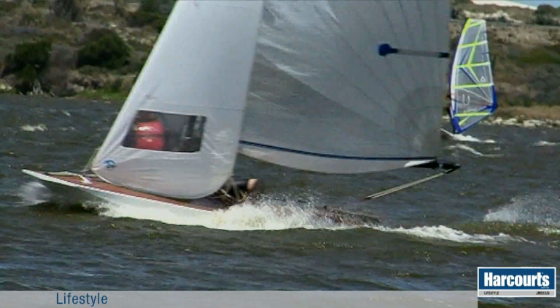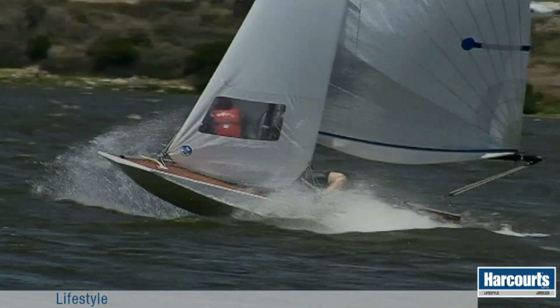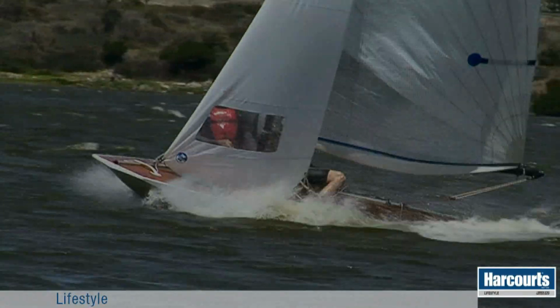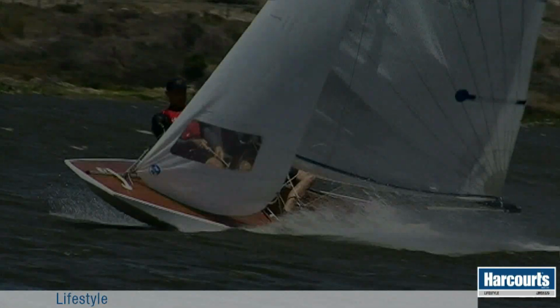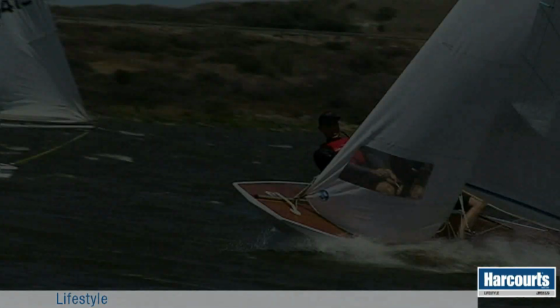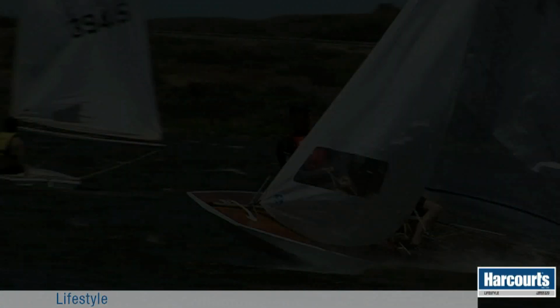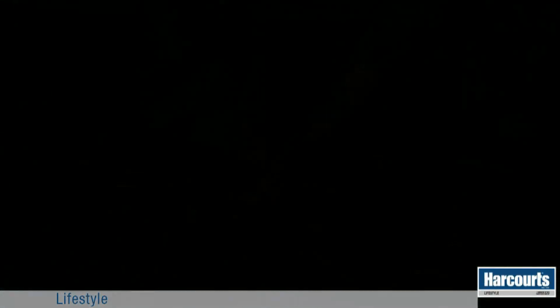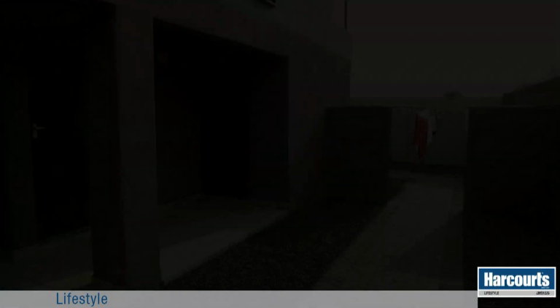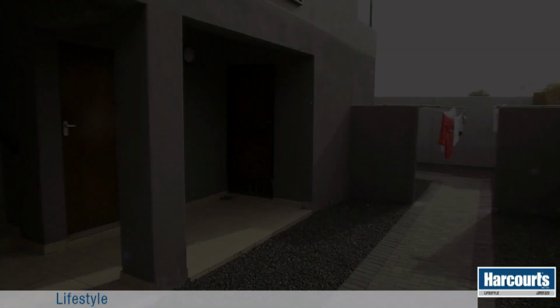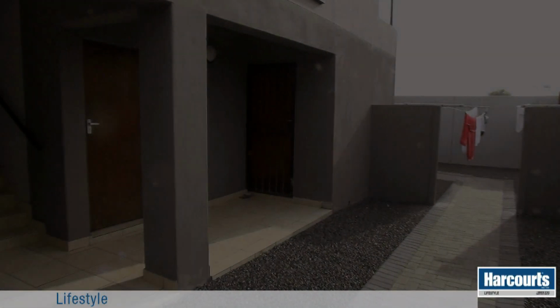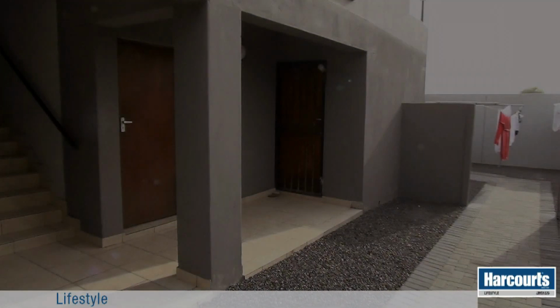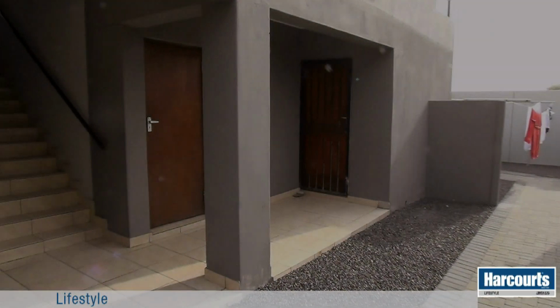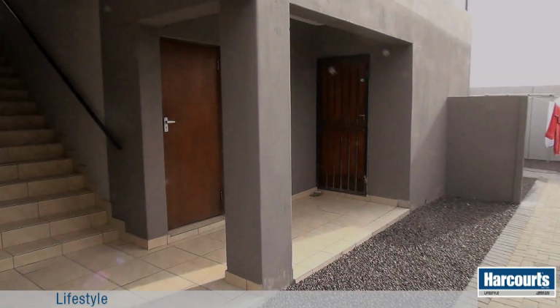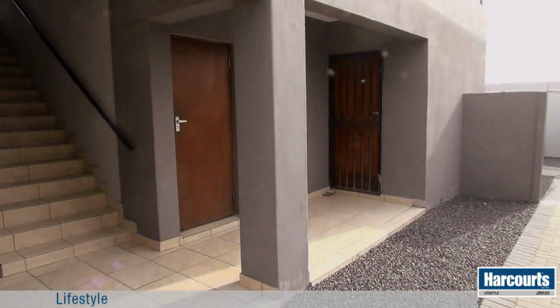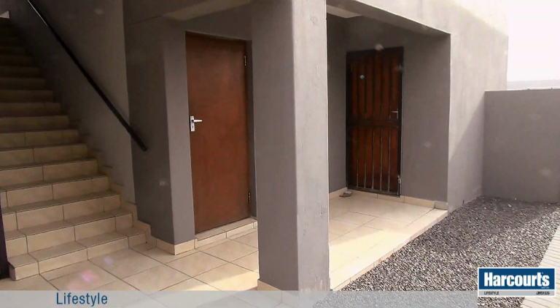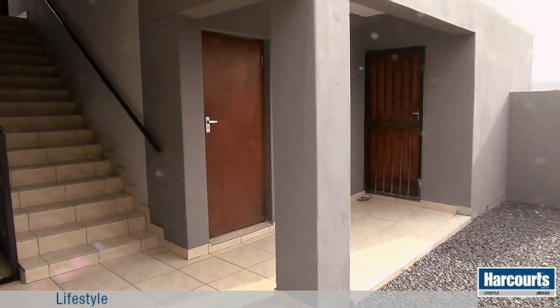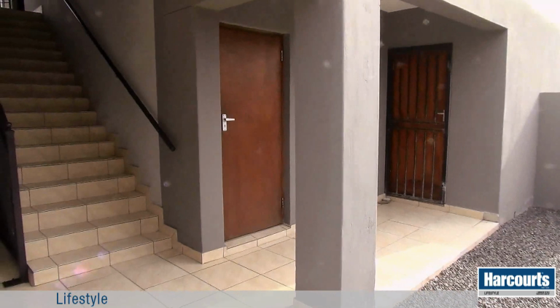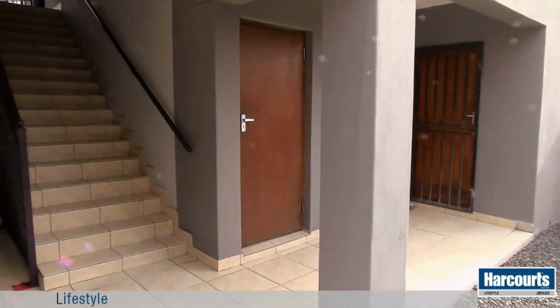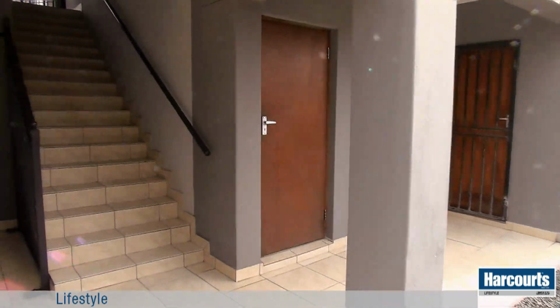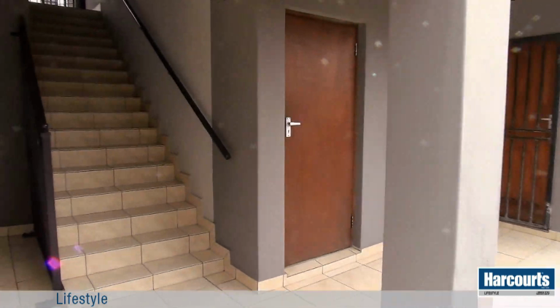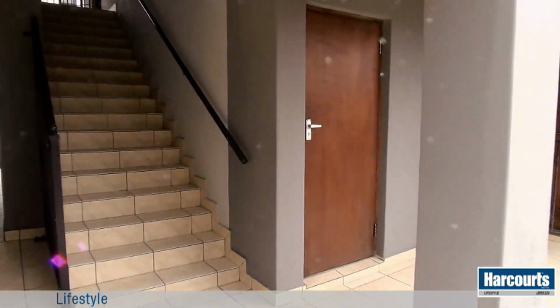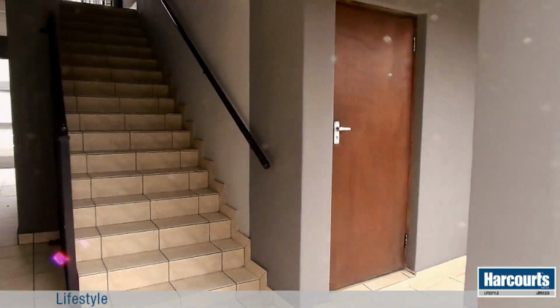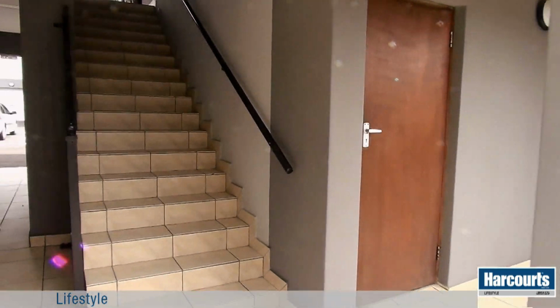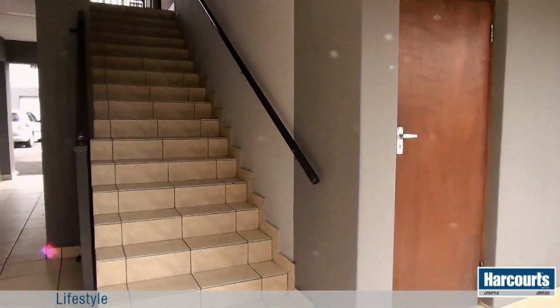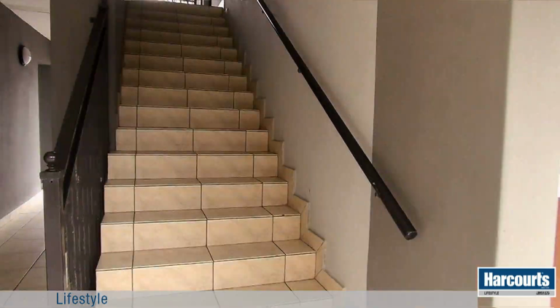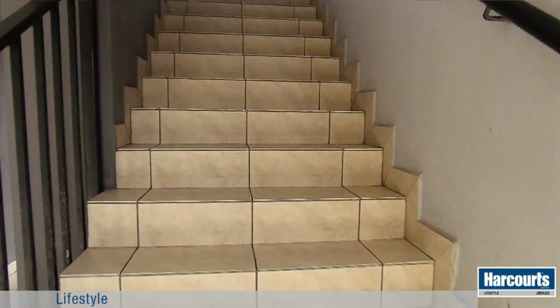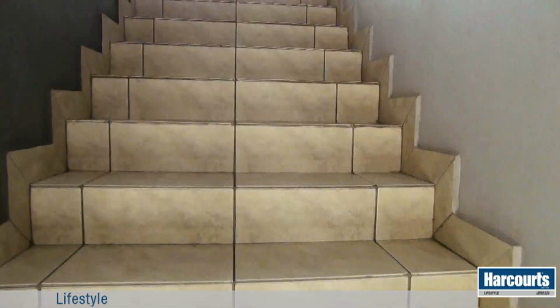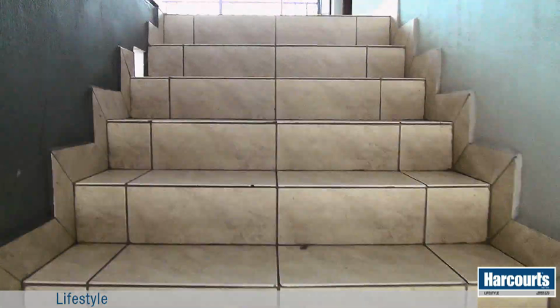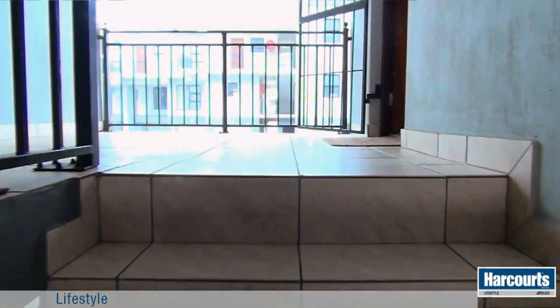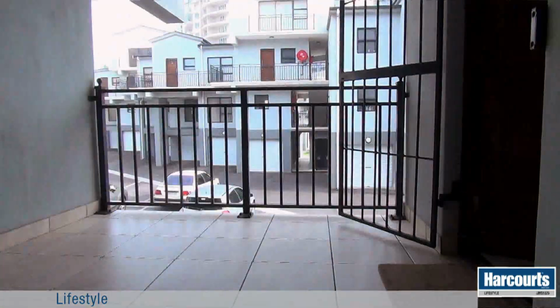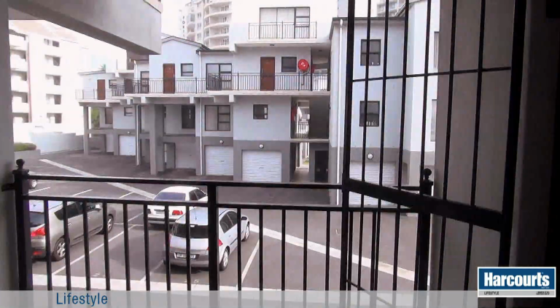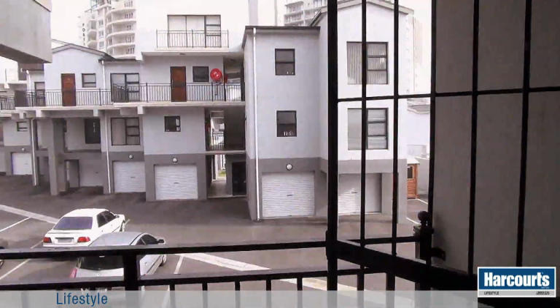If you enjoy fresh air, magnificent scenery, walks on the beach and water sports, this apartment is definitely worth considering.